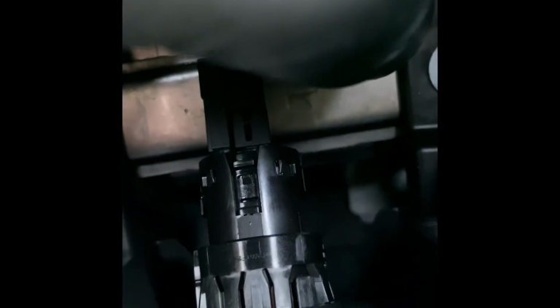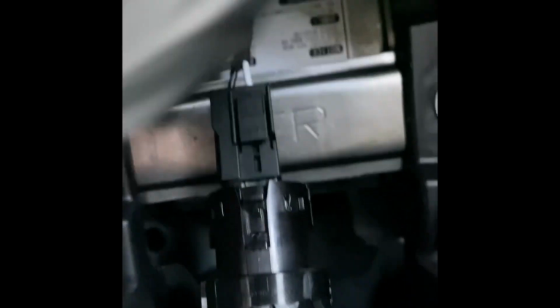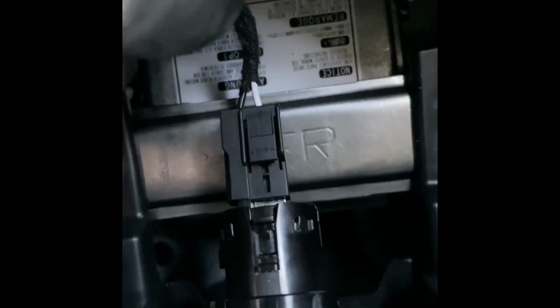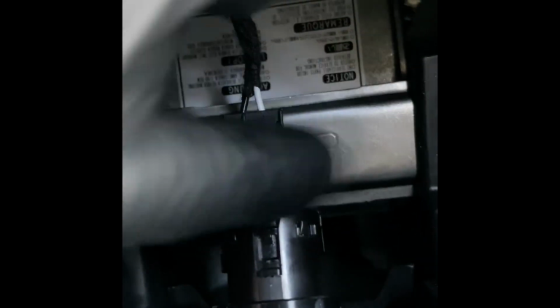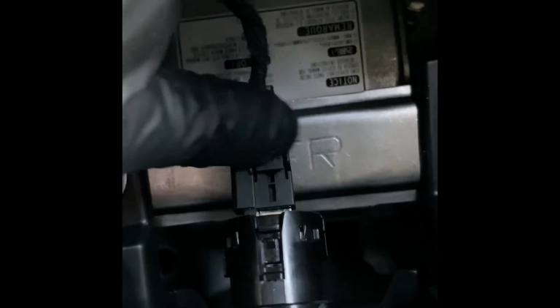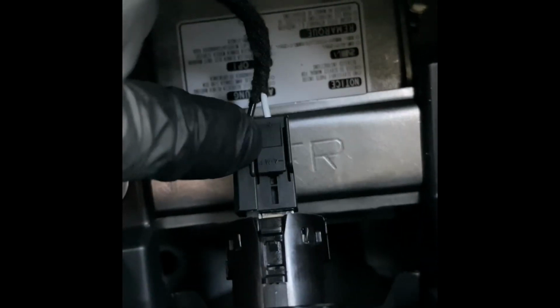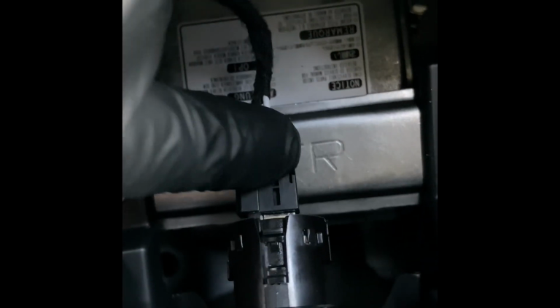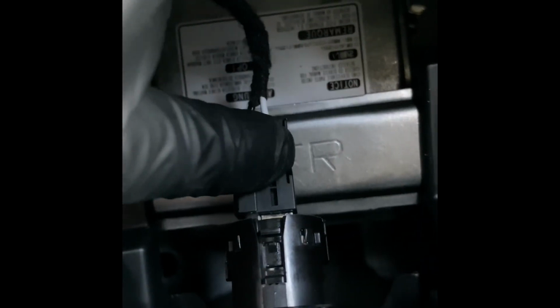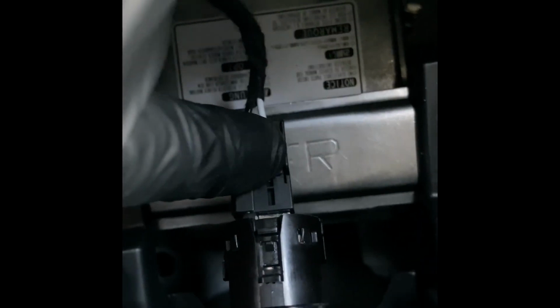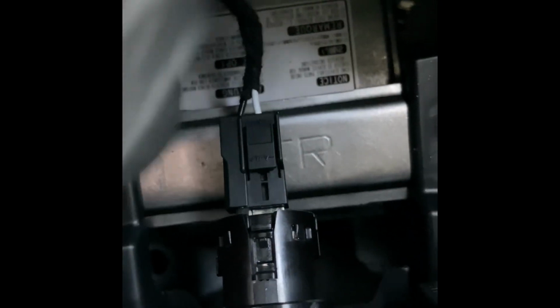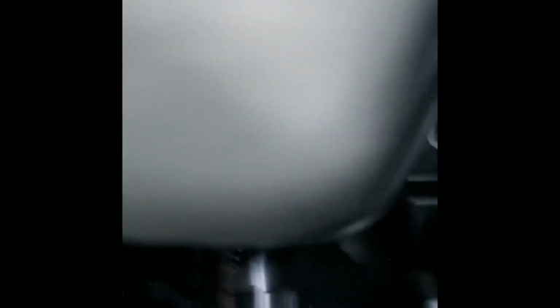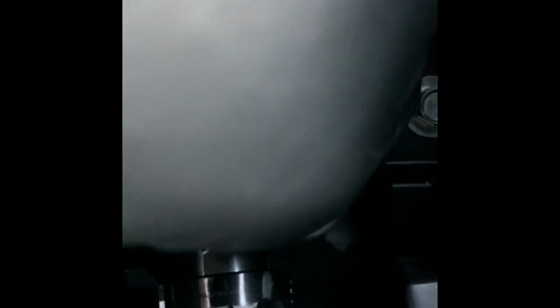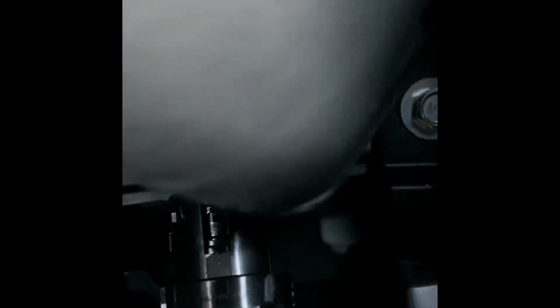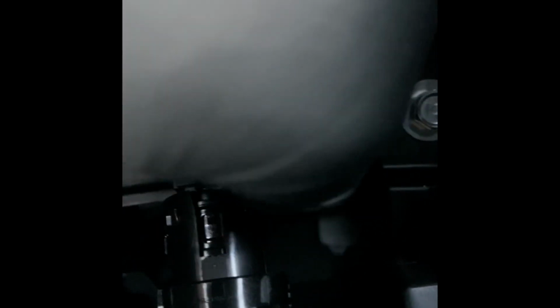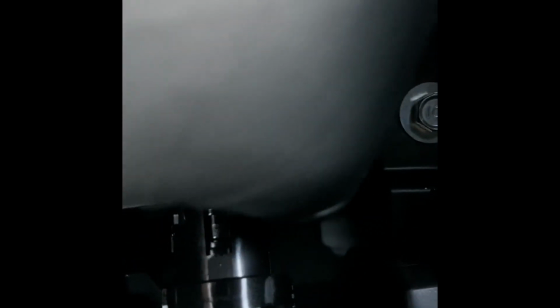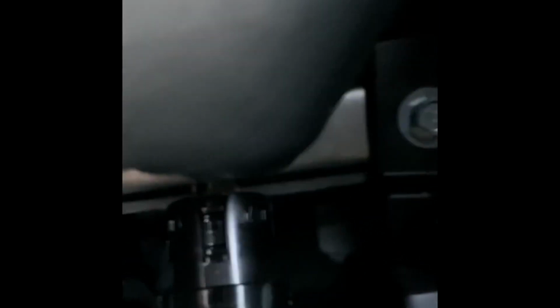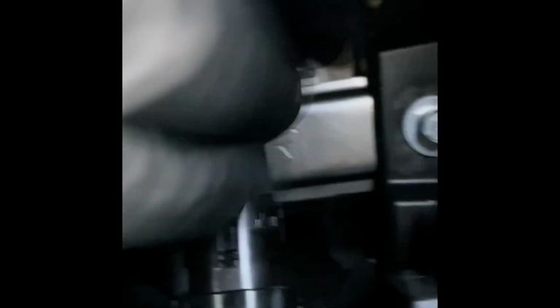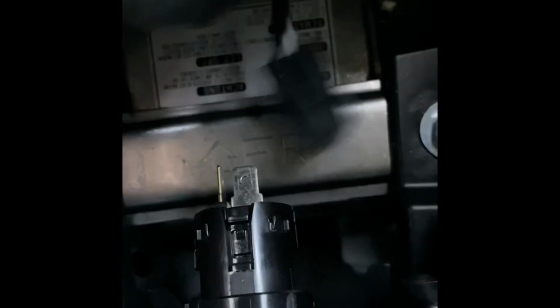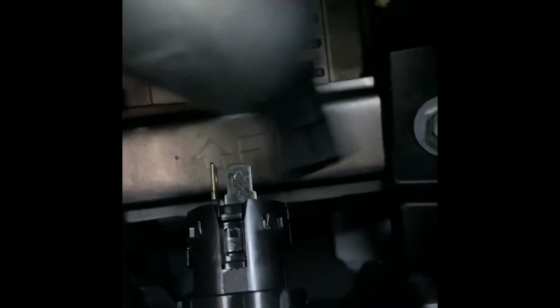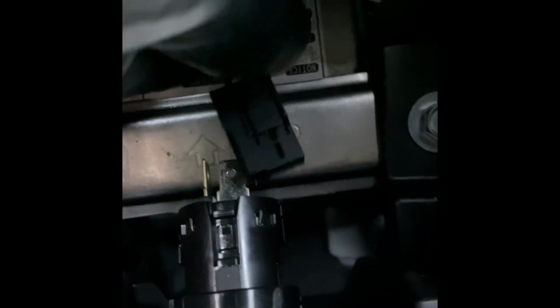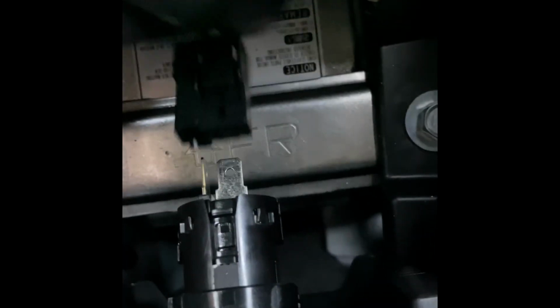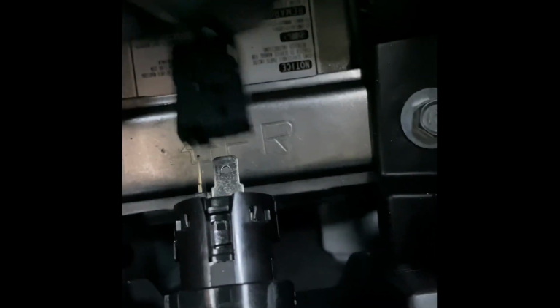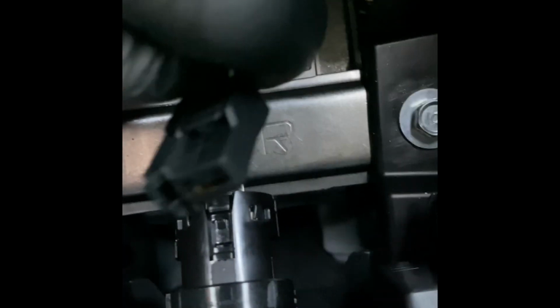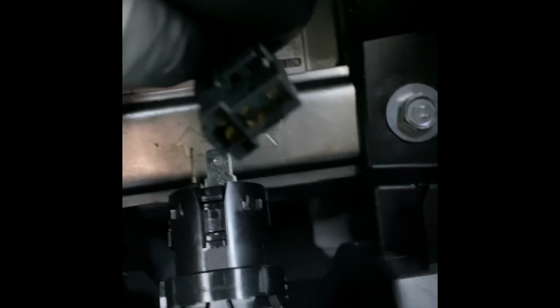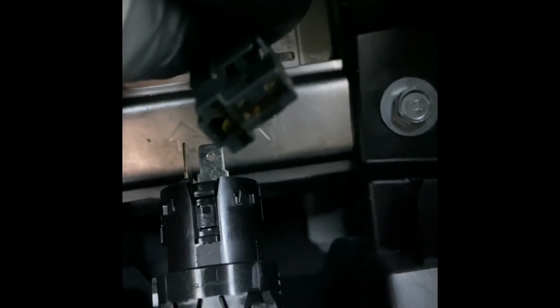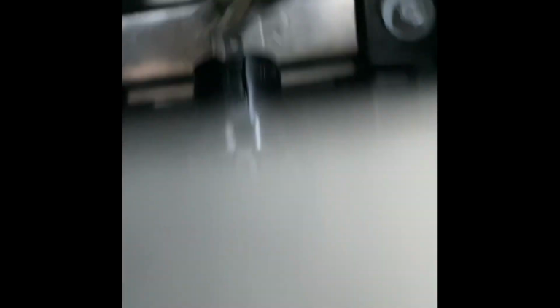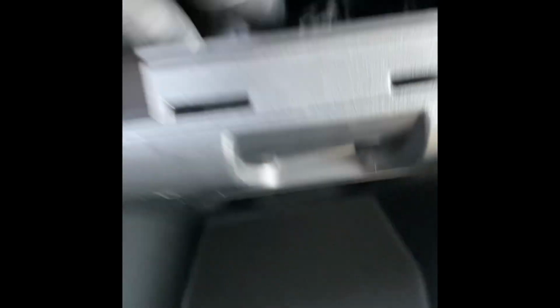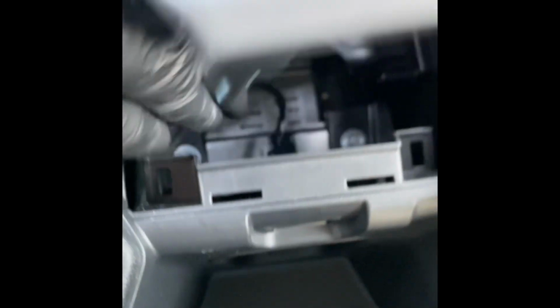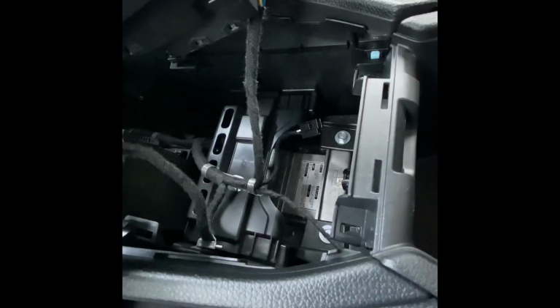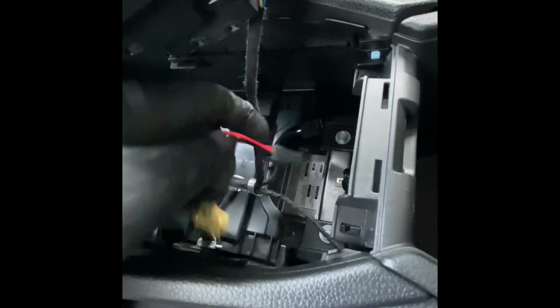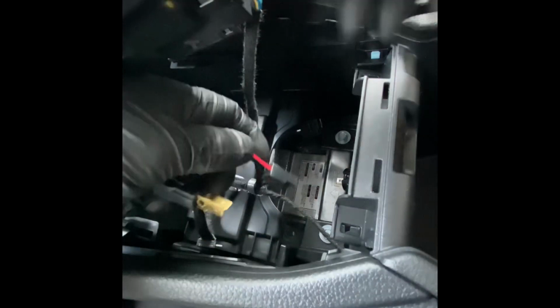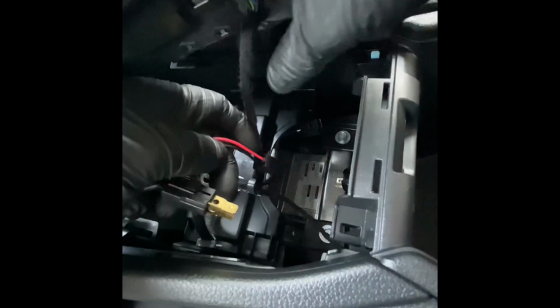To get this connector off, there is a little tab to push in — right here. You push this little tab in while you wiggle the connector off. Push the tab in, pull the connector off, and it'll look just like this. So we've got our power socket unplugged.